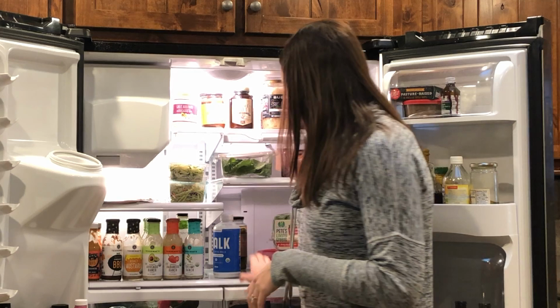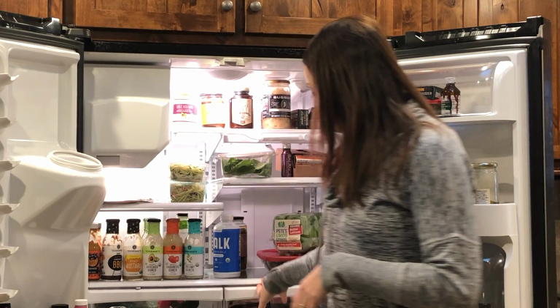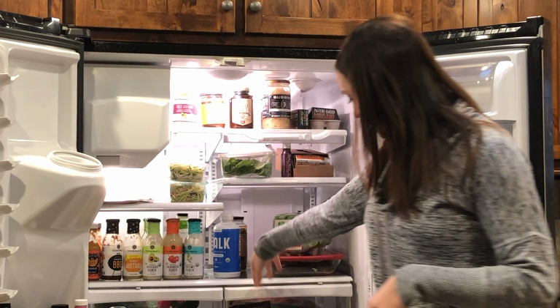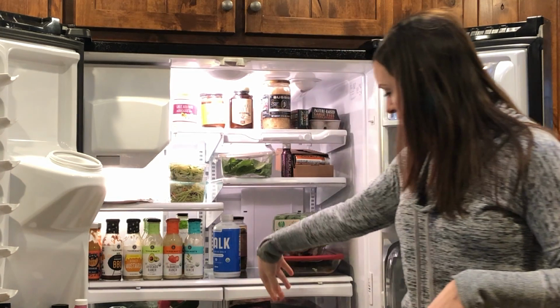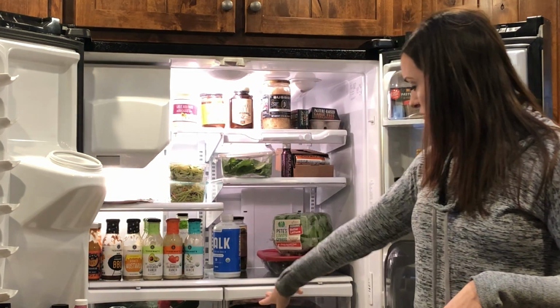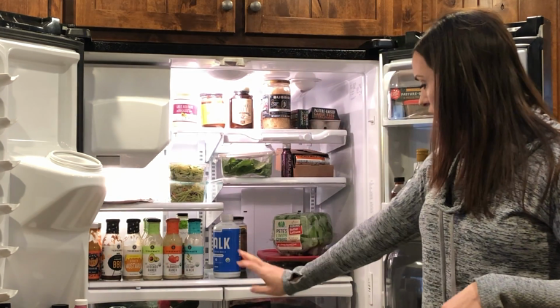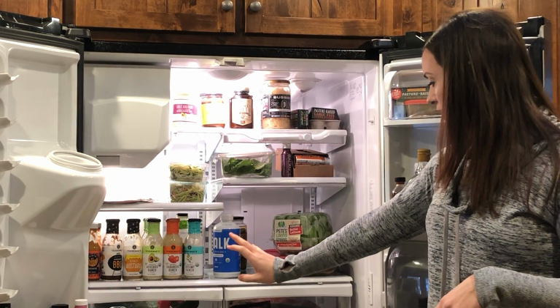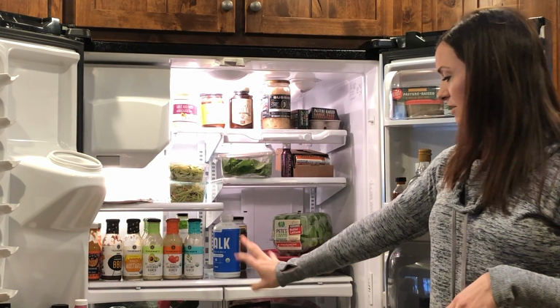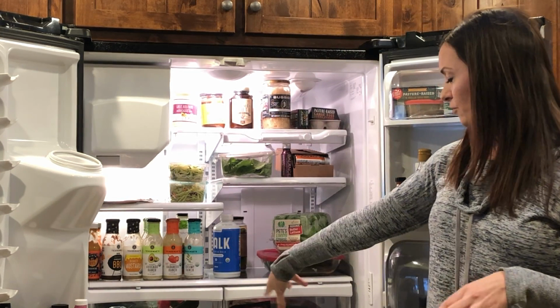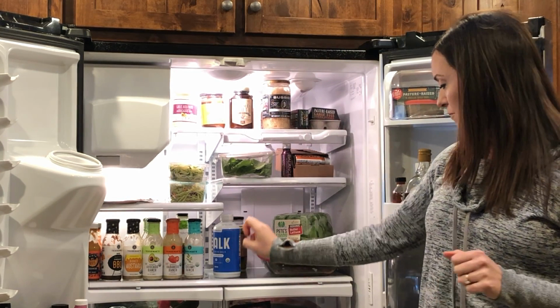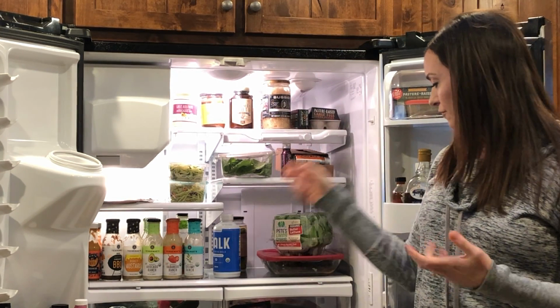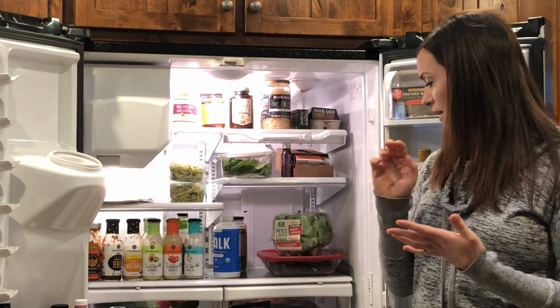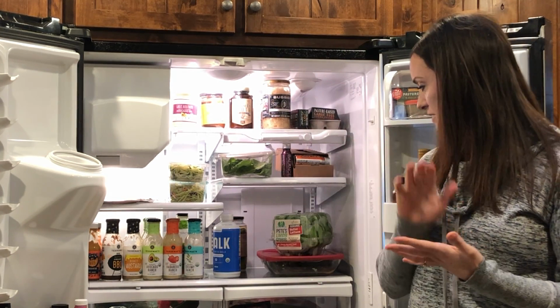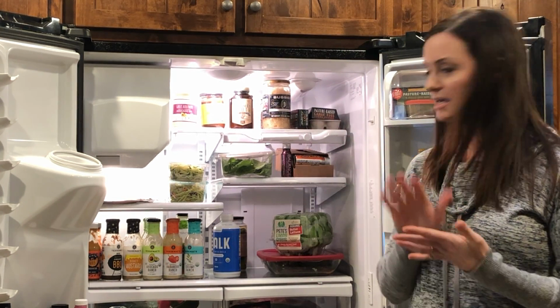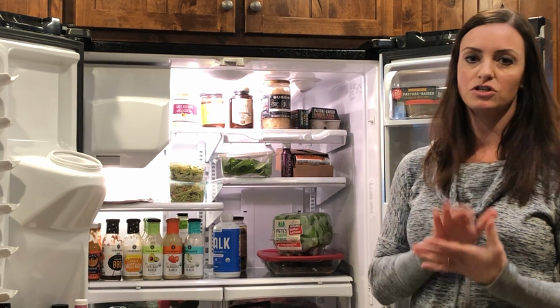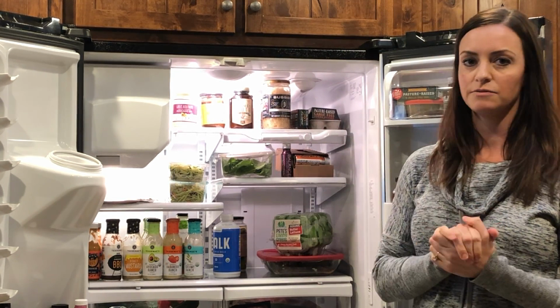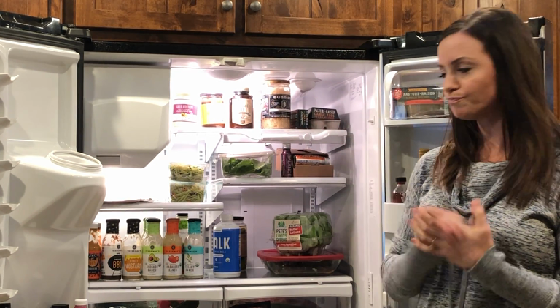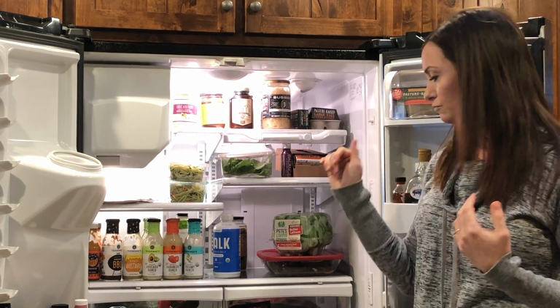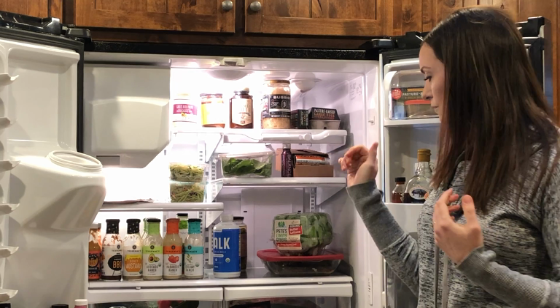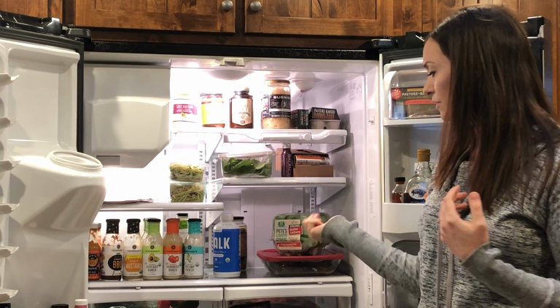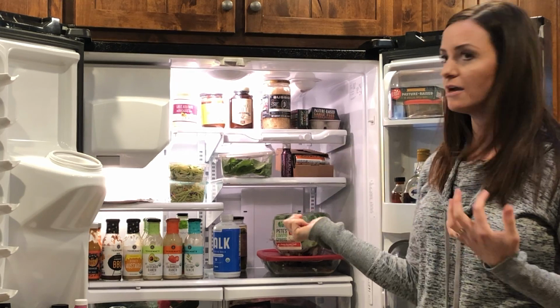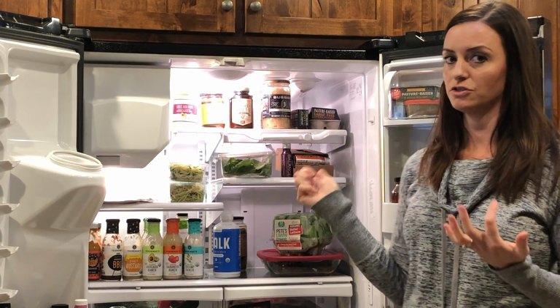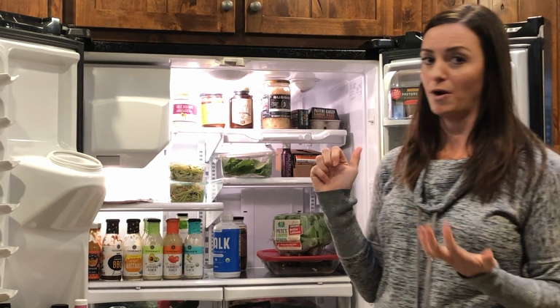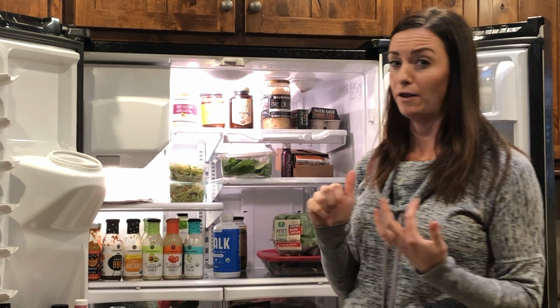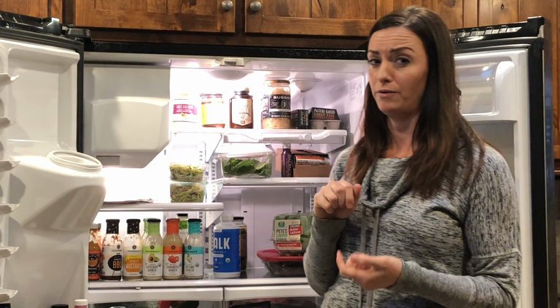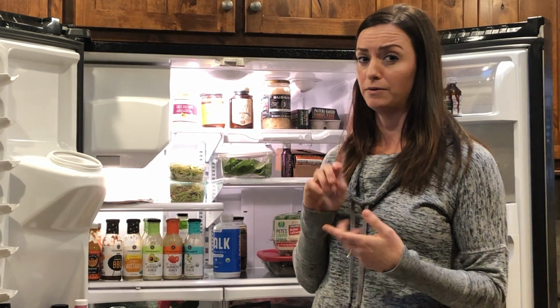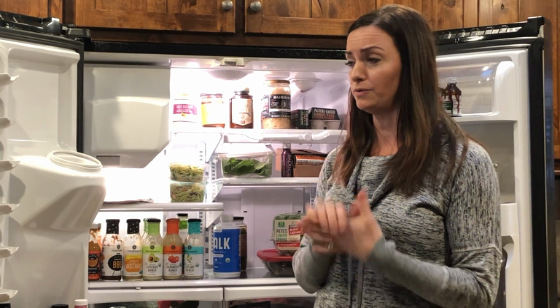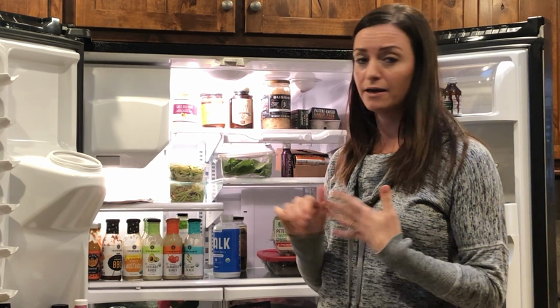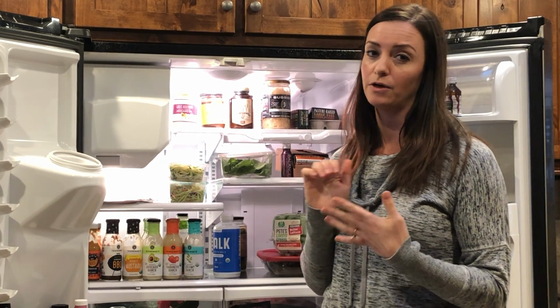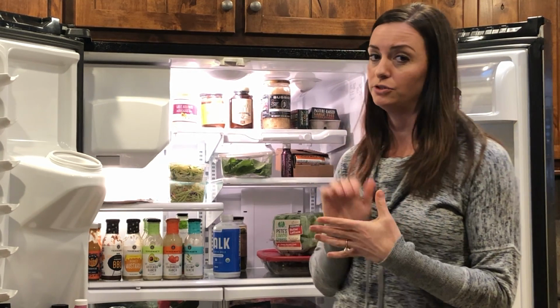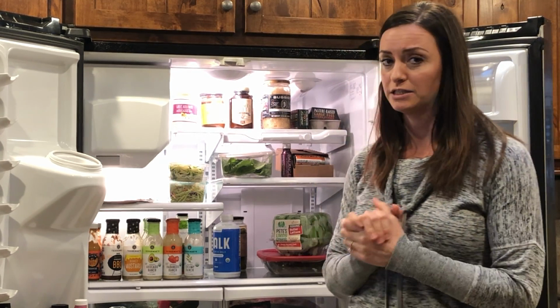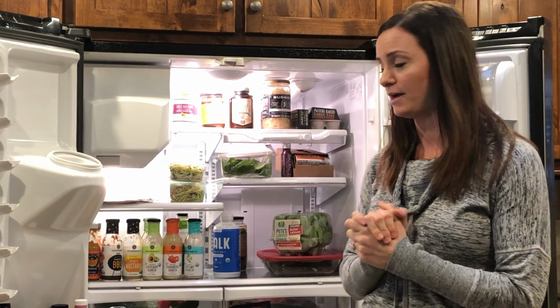Down here we have our meat drawer — anything from ground beef to steak to chicken. Really it's all about quality. We always do organic, we always do grass-fed.